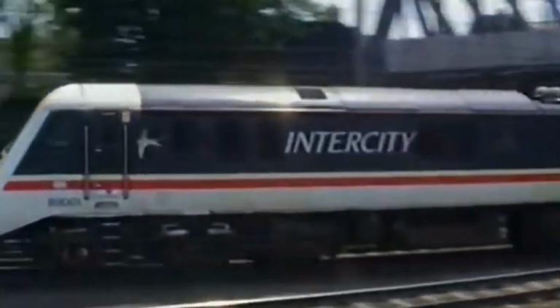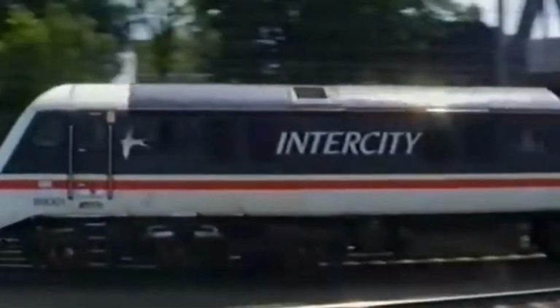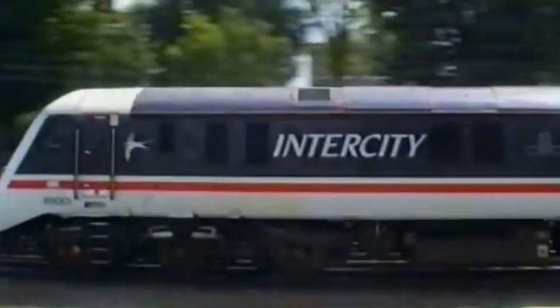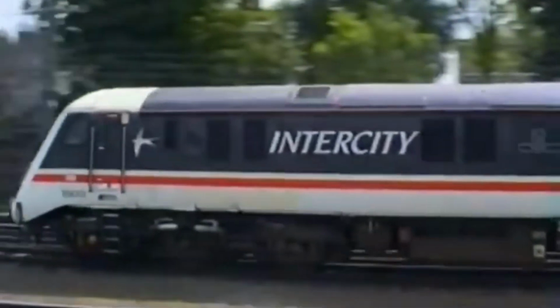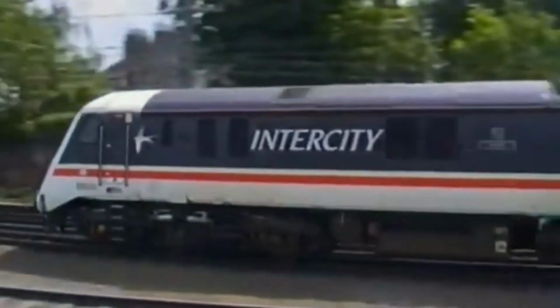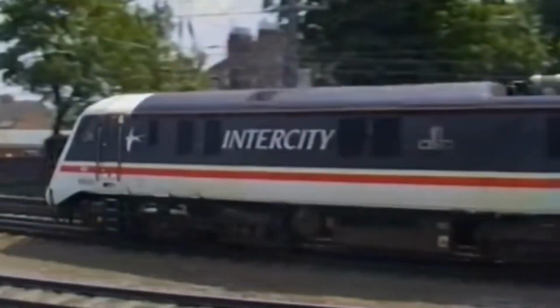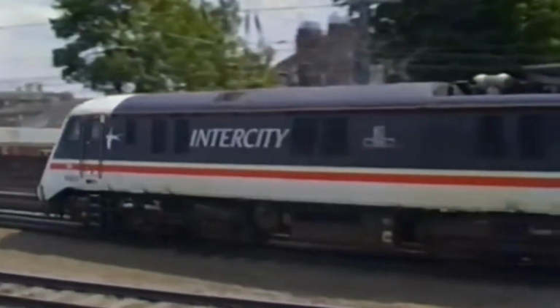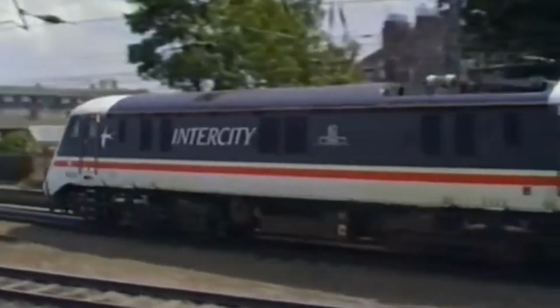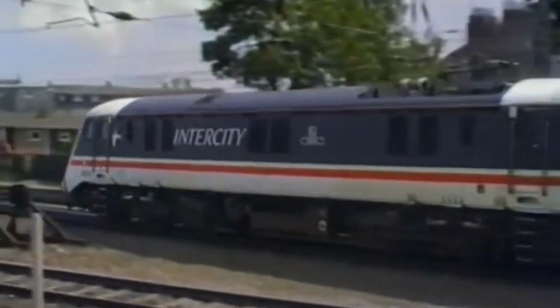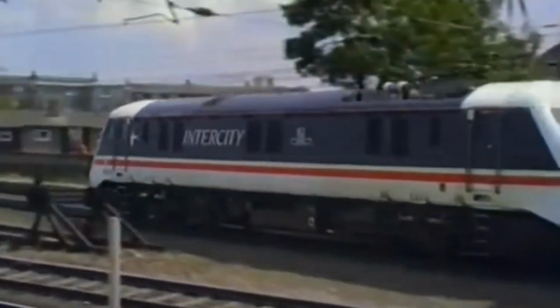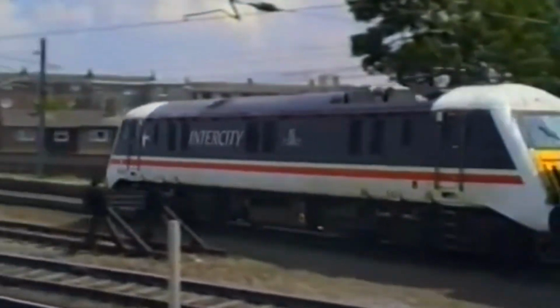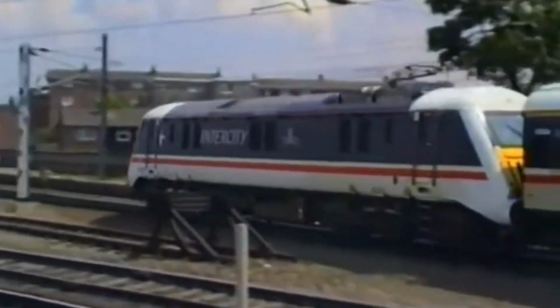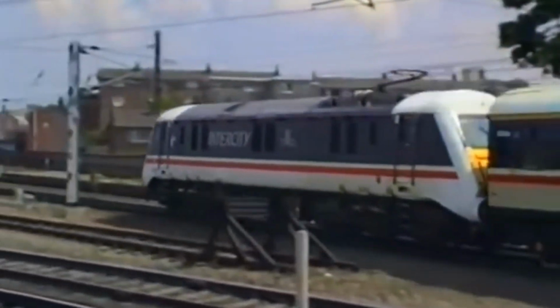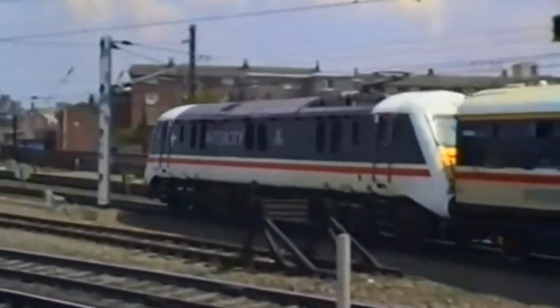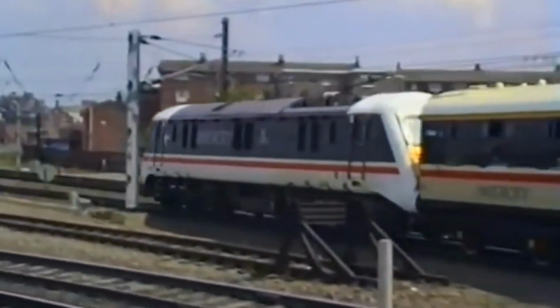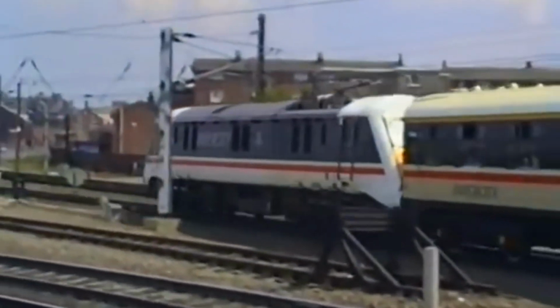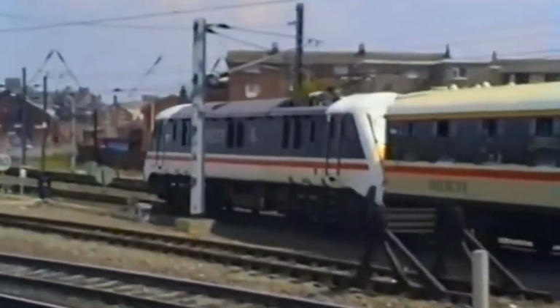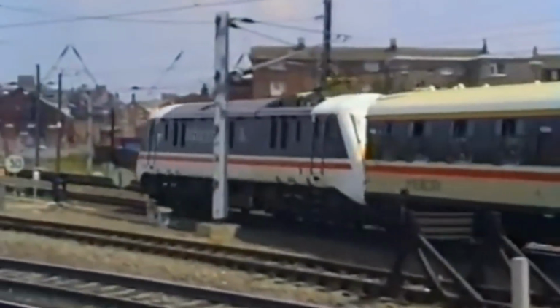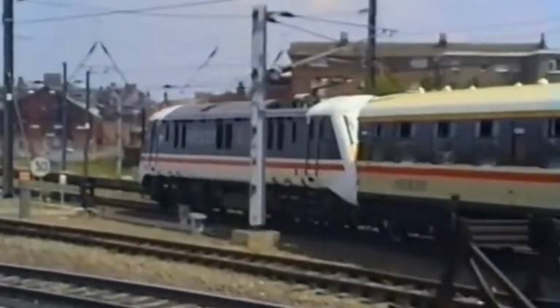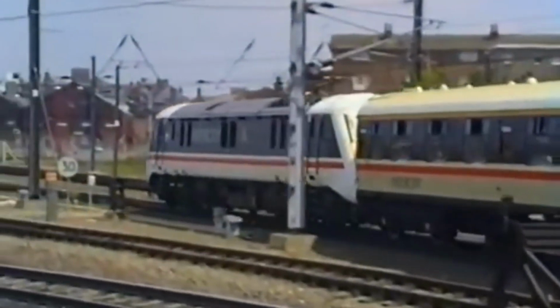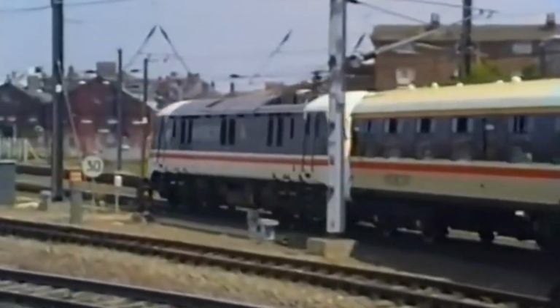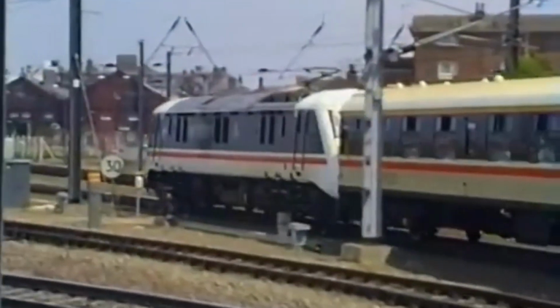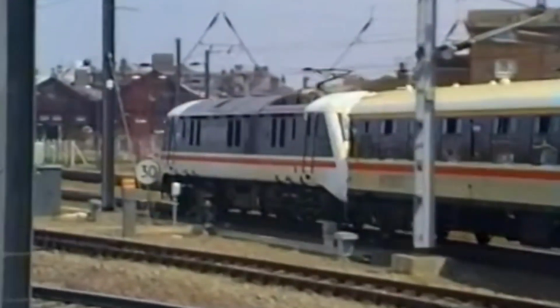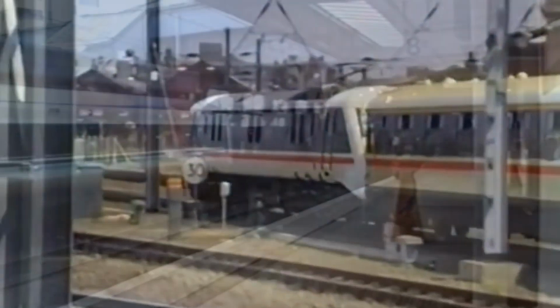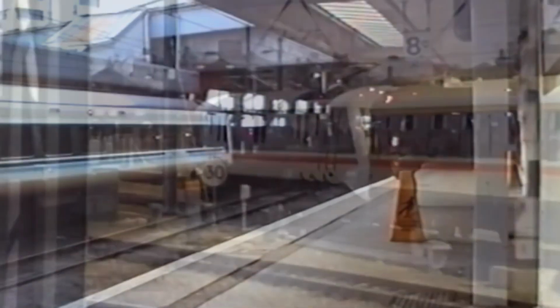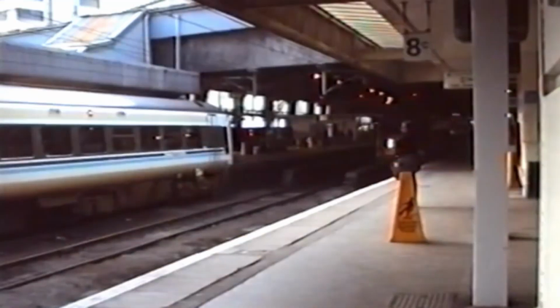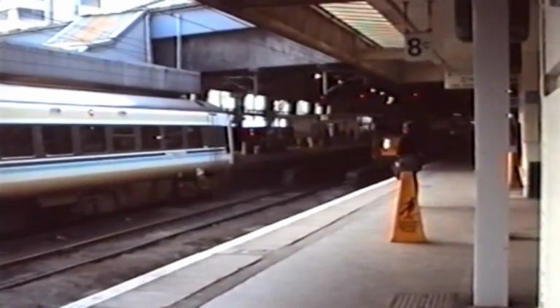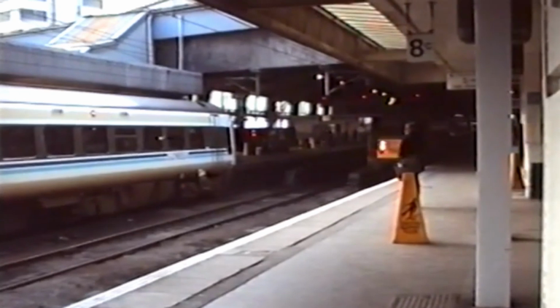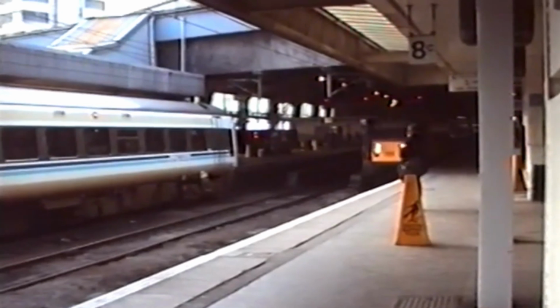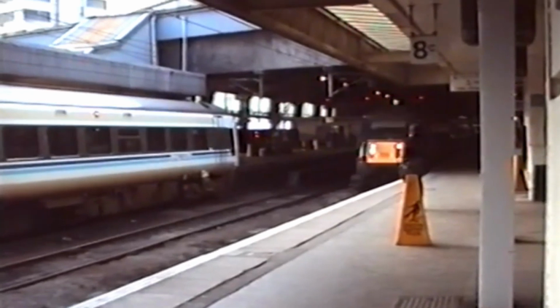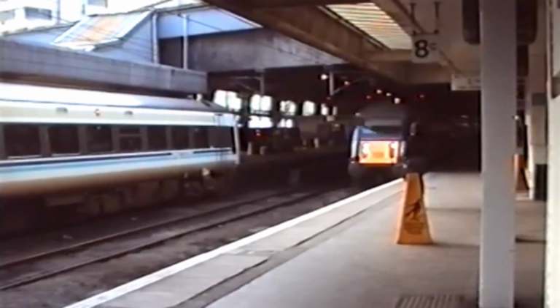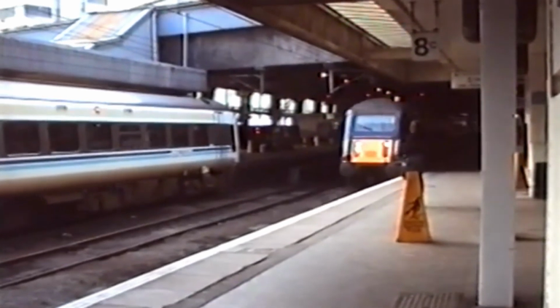Pulling premier intercity services like the Flying Scotsman, it turned heads and proved its worth. Yet the future moved faster than Avocet could fly.